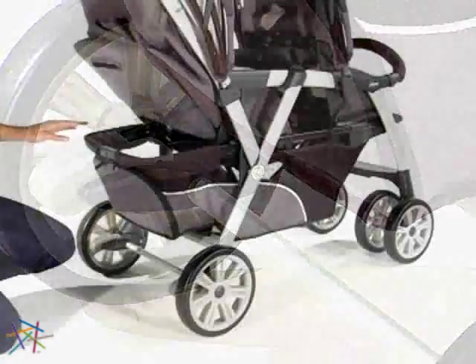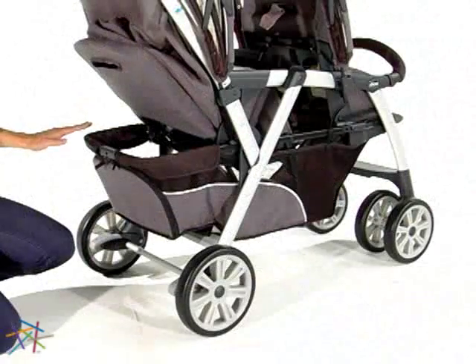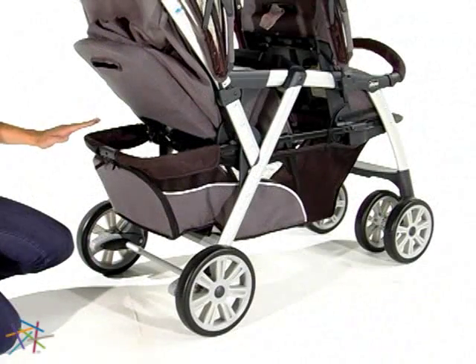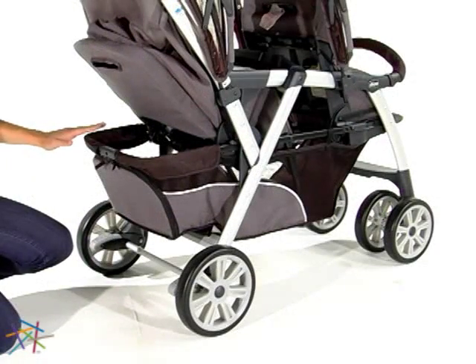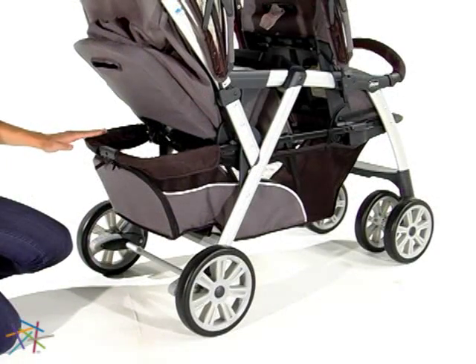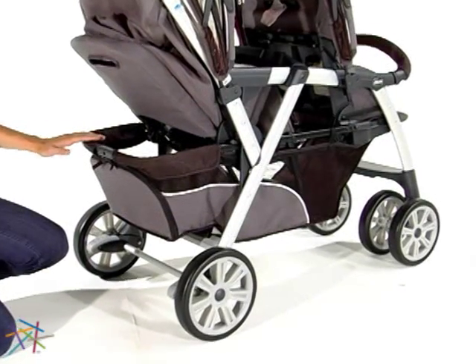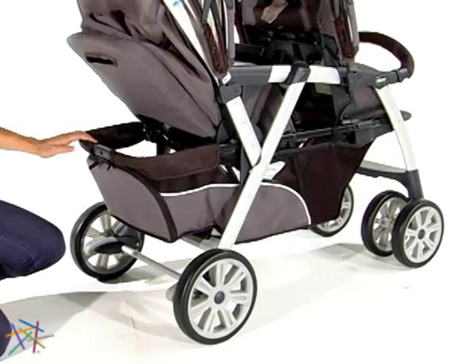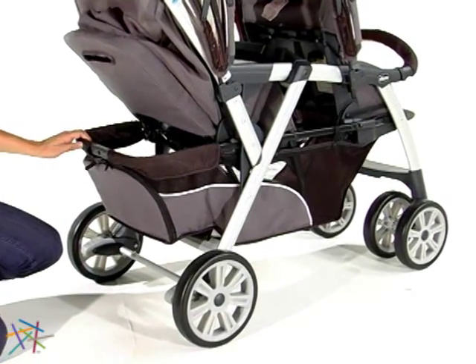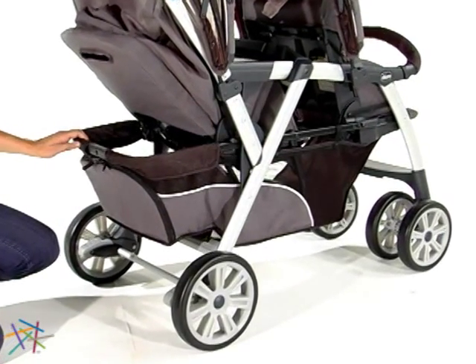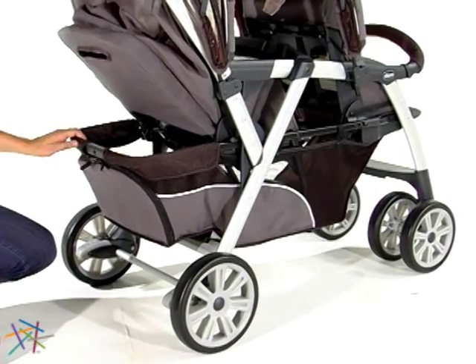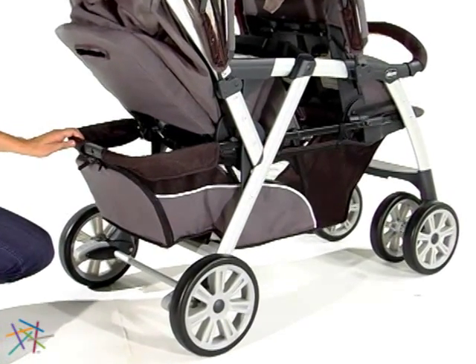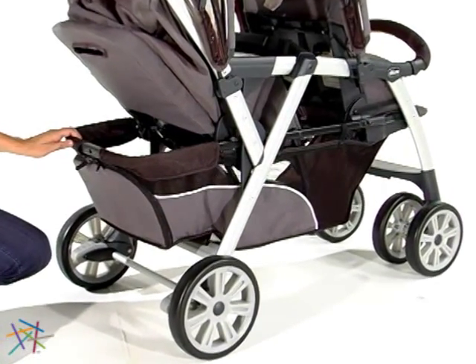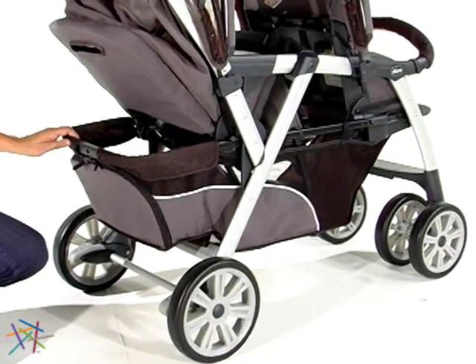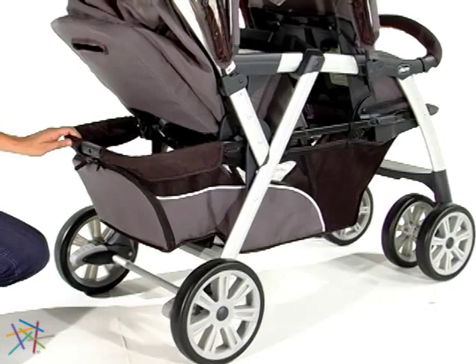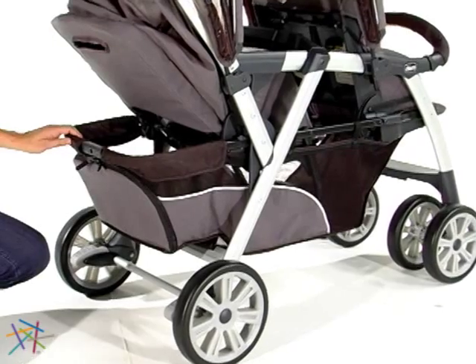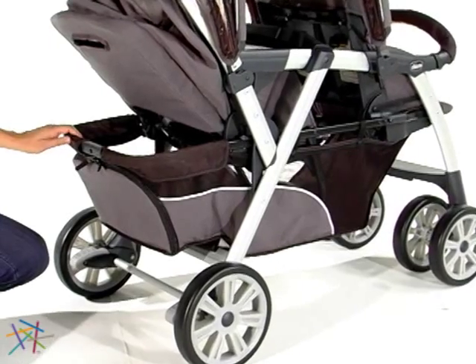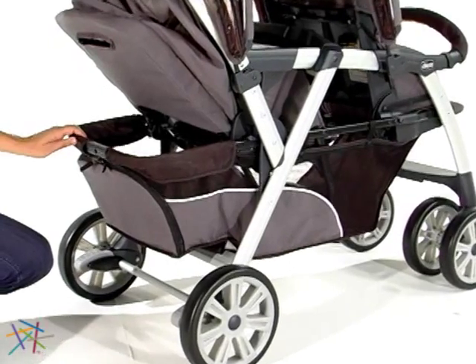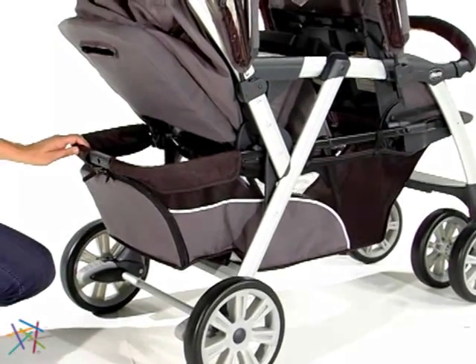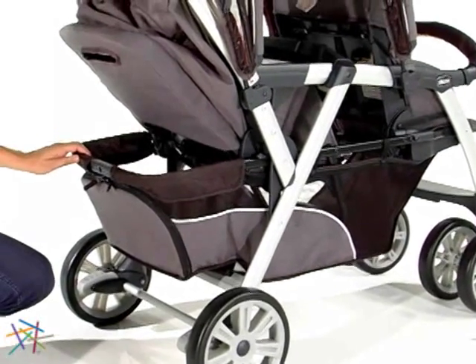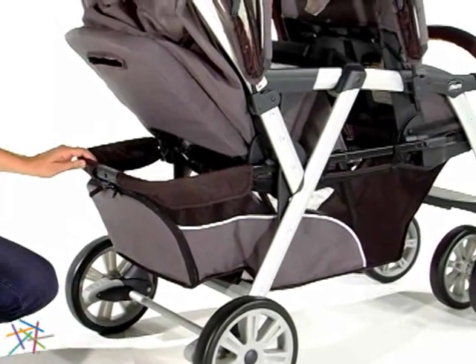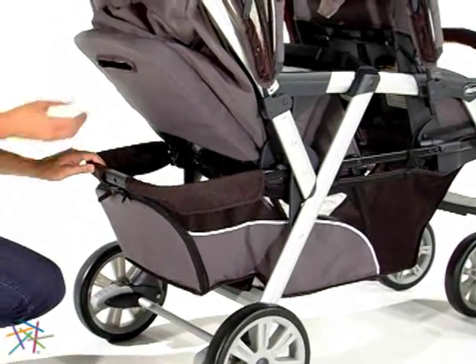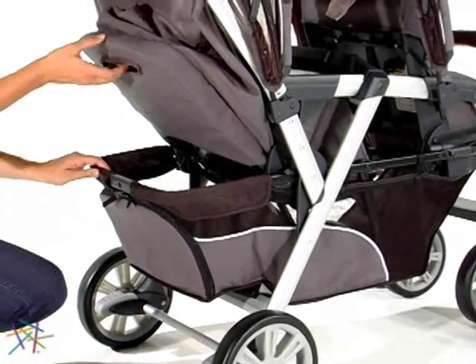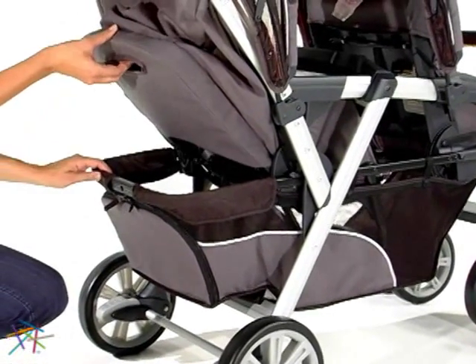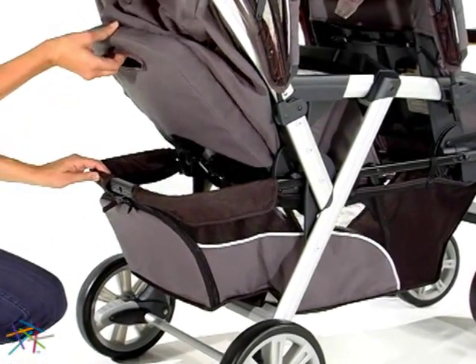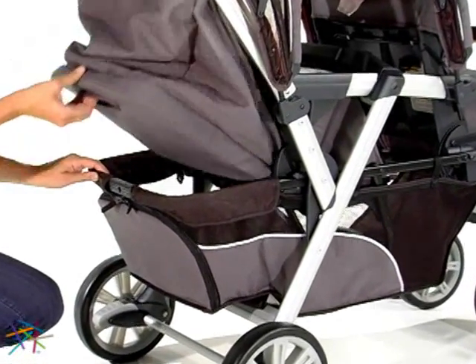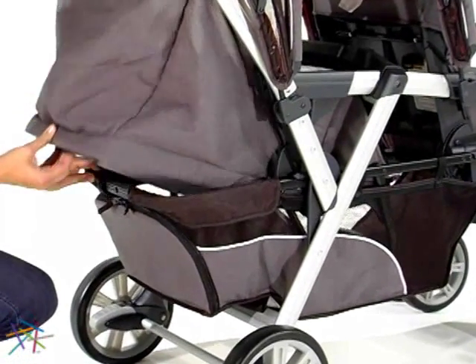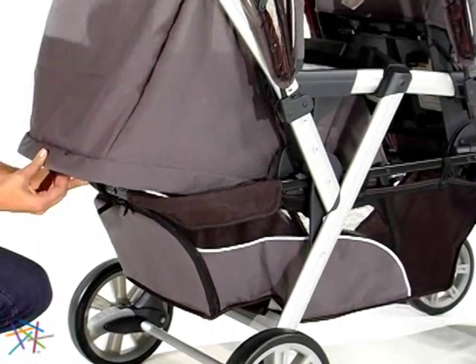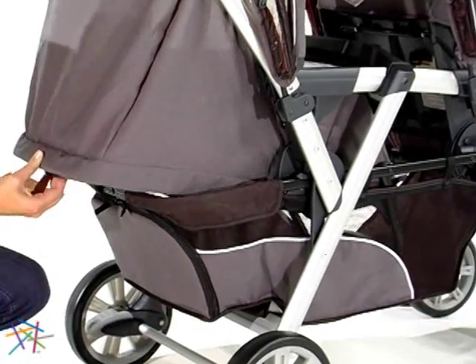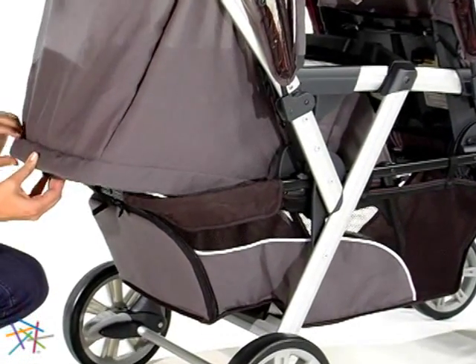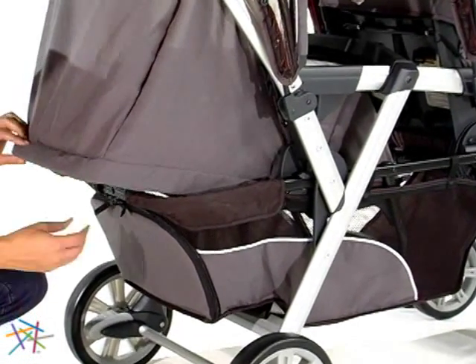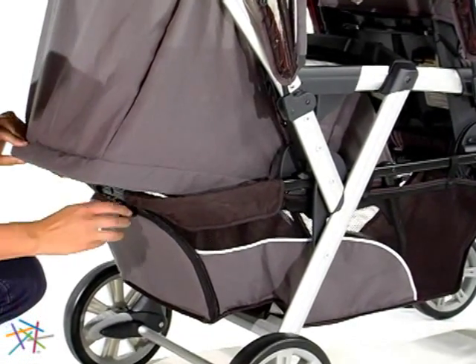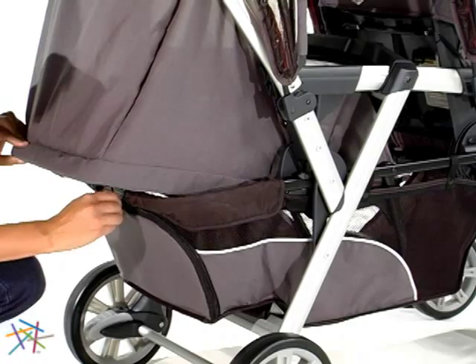Finally, the large basket makes it easy to keep all your necessities within reach. If the back seat is reclined, there's a zipper for easy access.